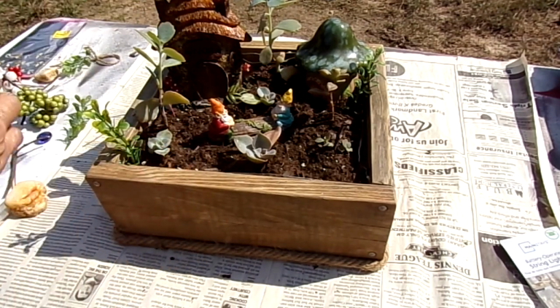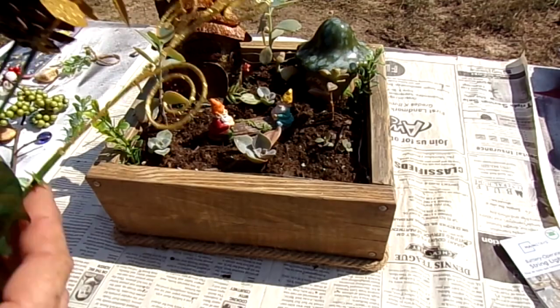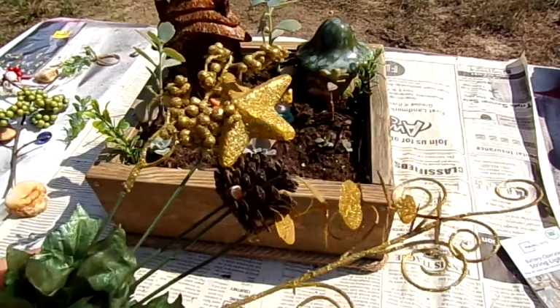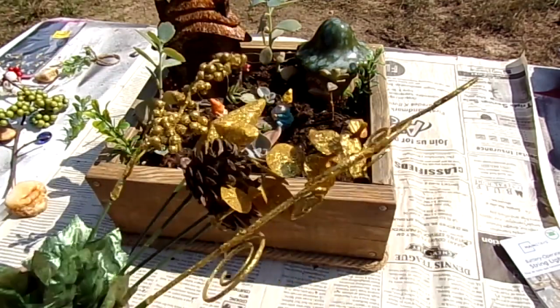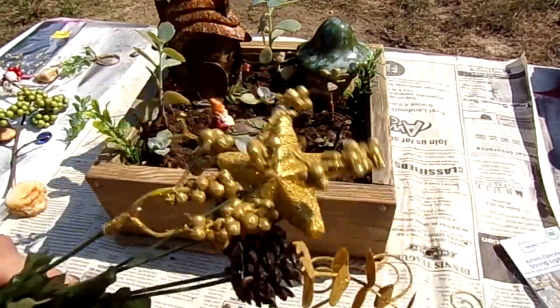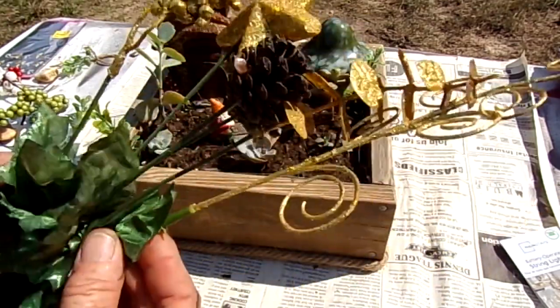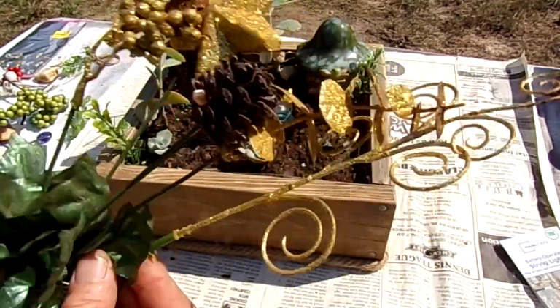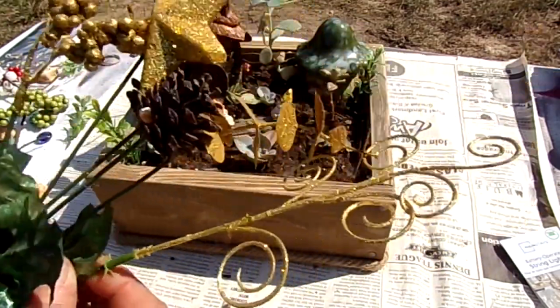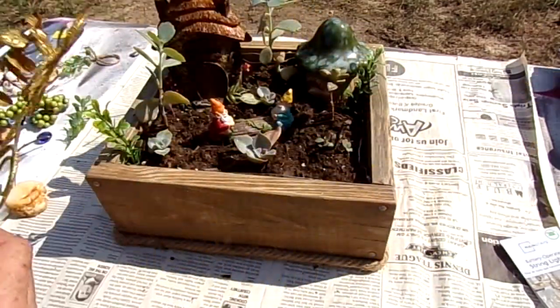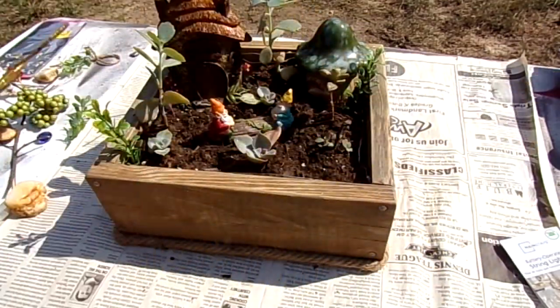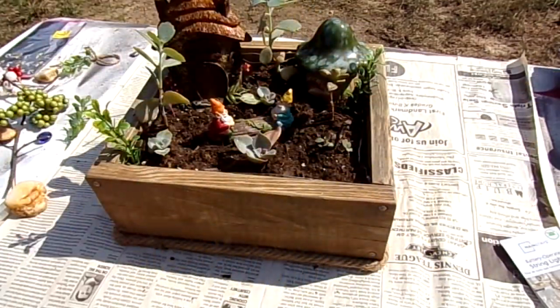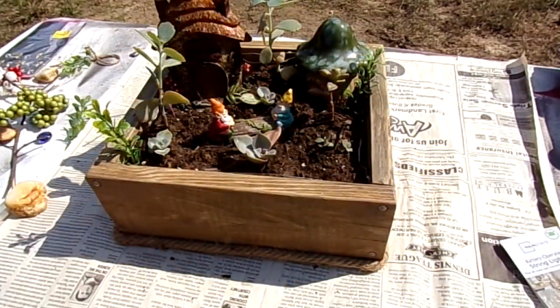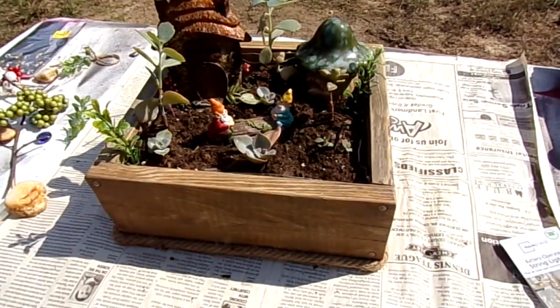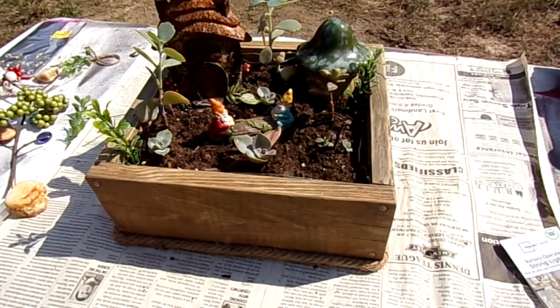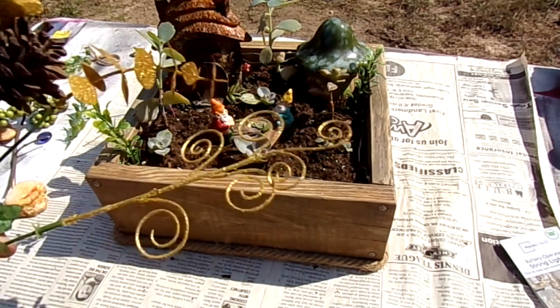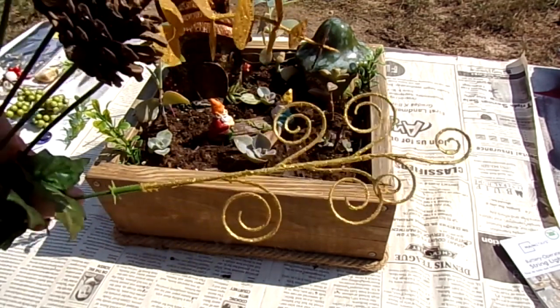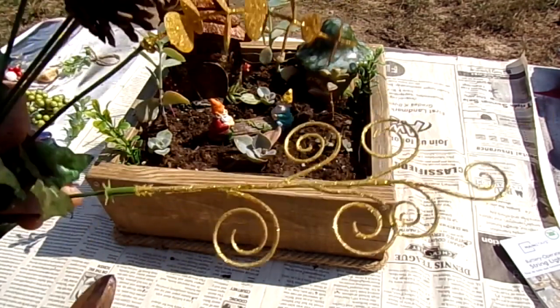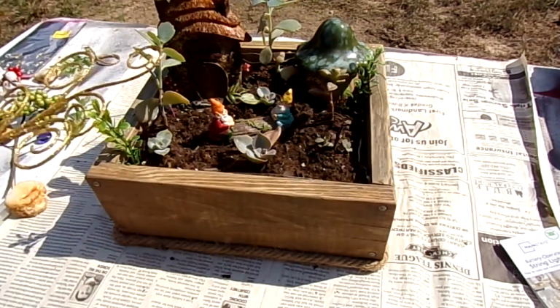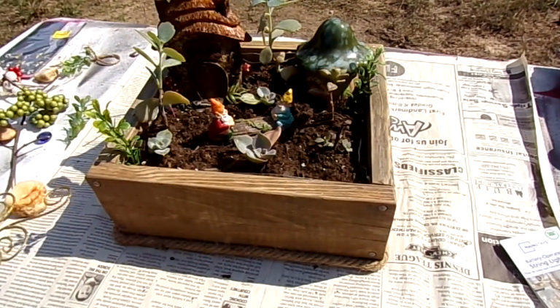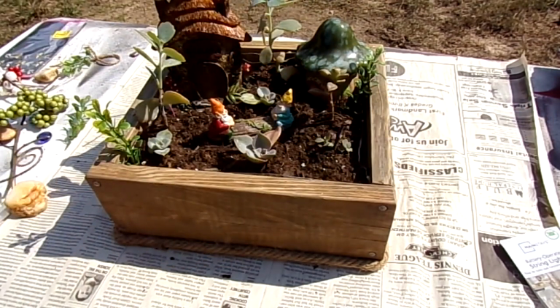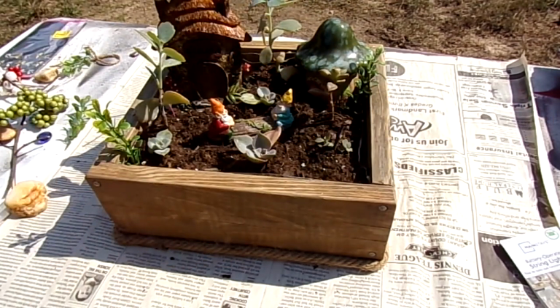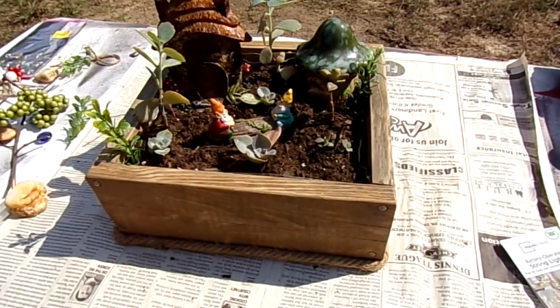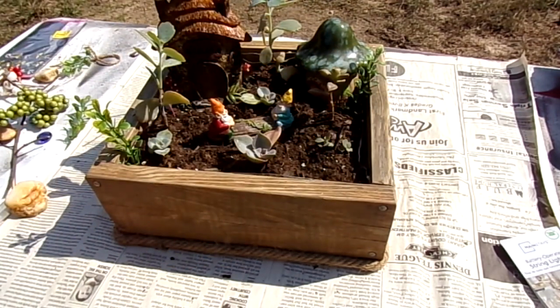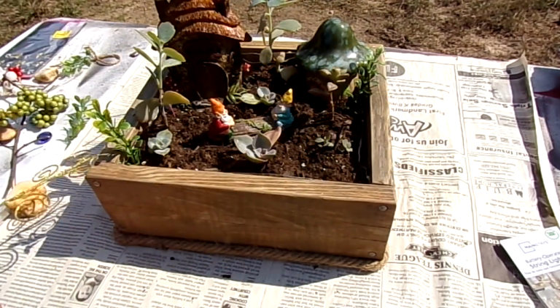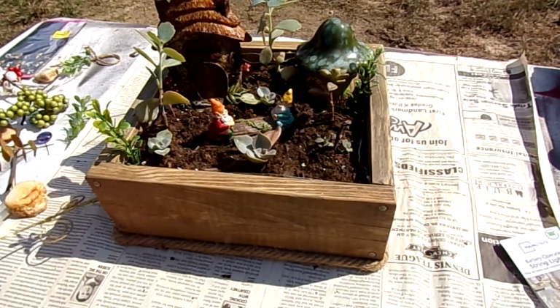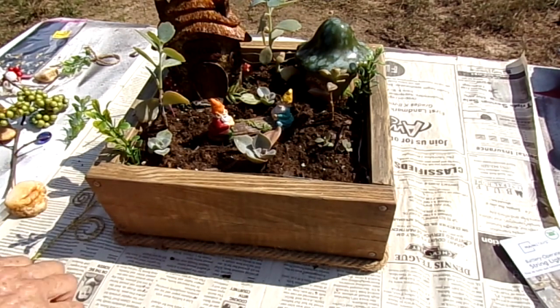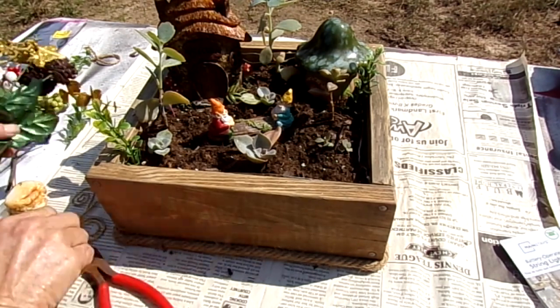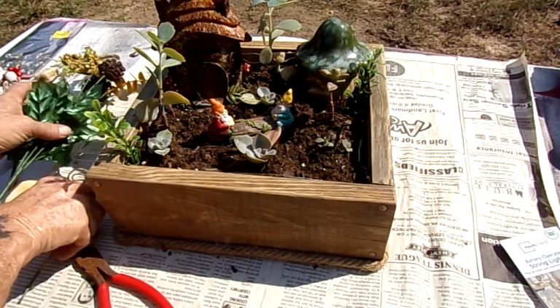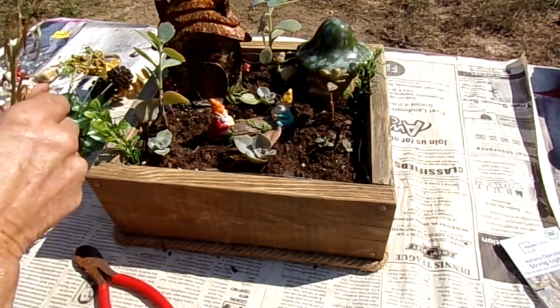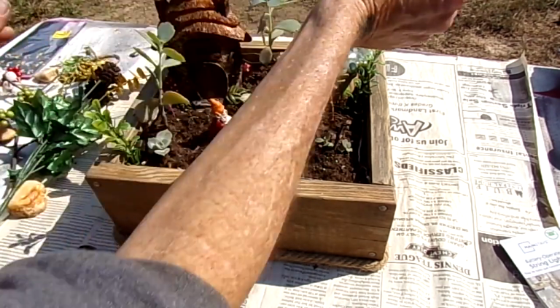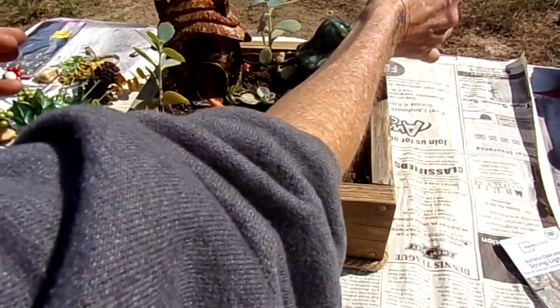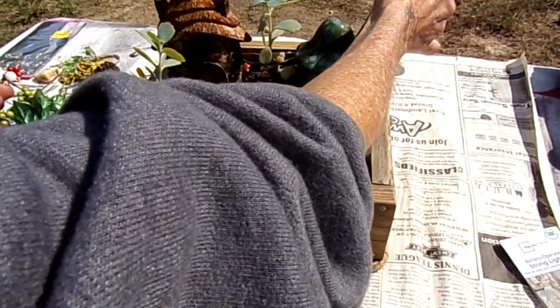I got these couple years back for Christmas on clearance, so I'm going to cut some and put those in — I think these will look really whimsical and cute, because they're gnomes and gnomes are whimsical.